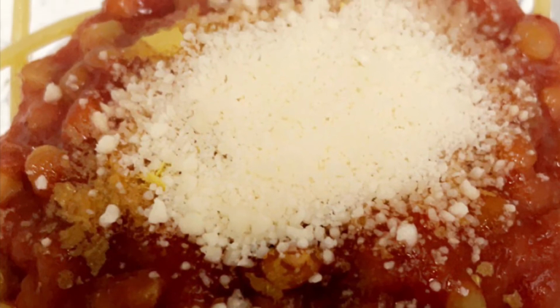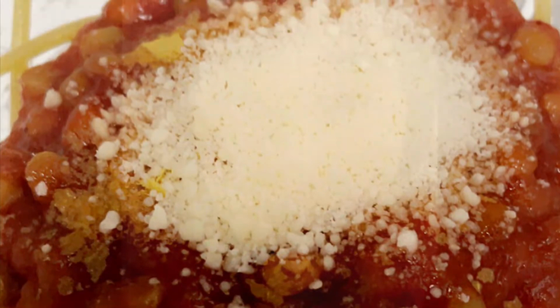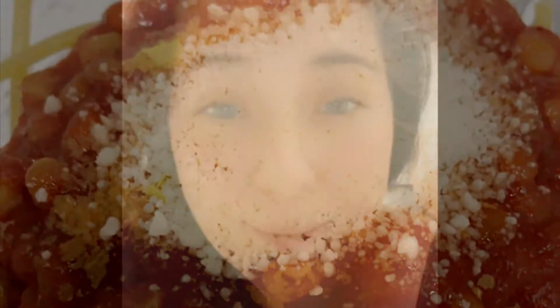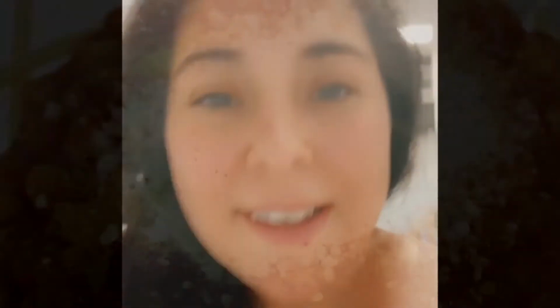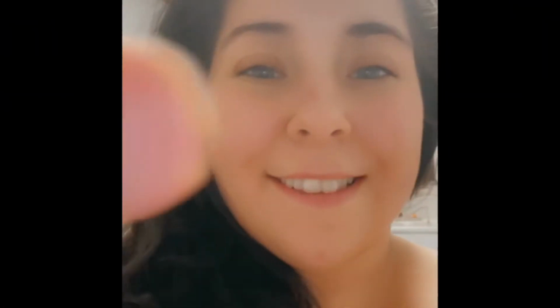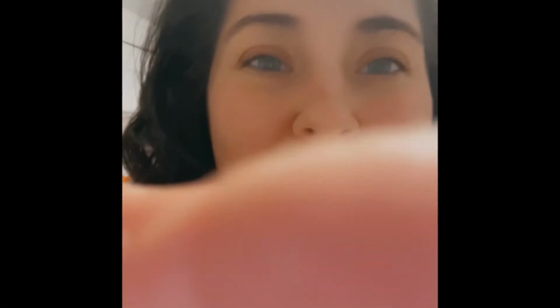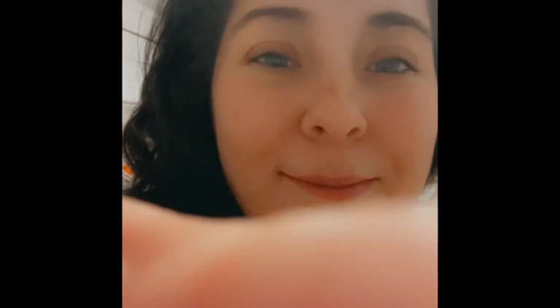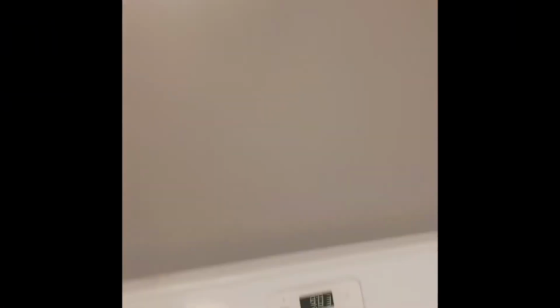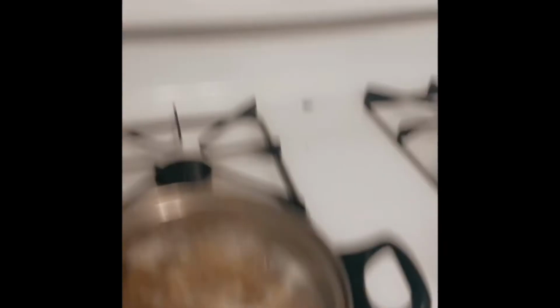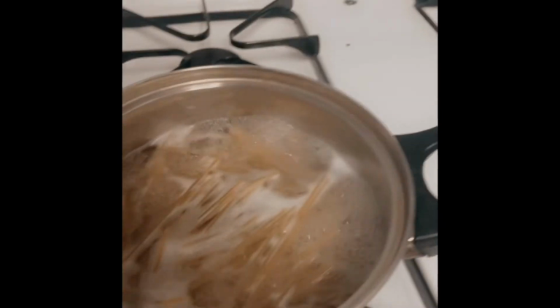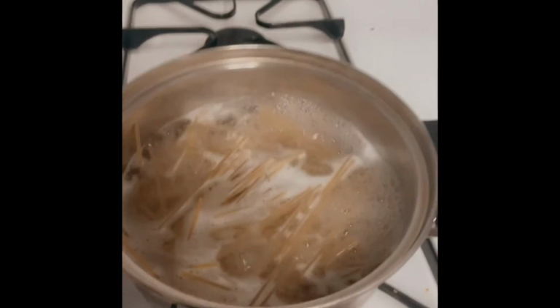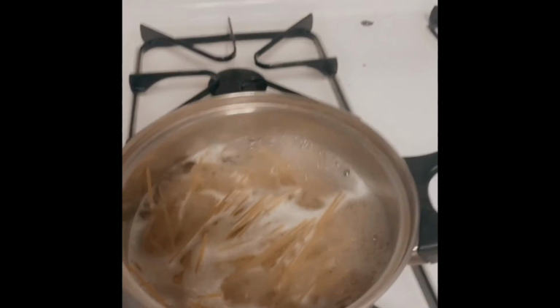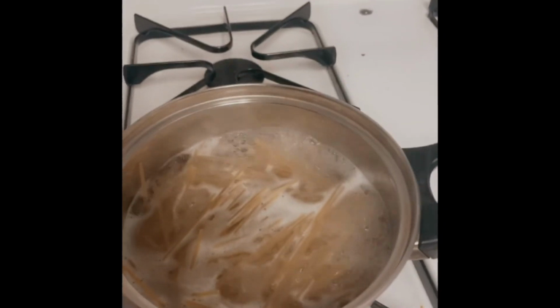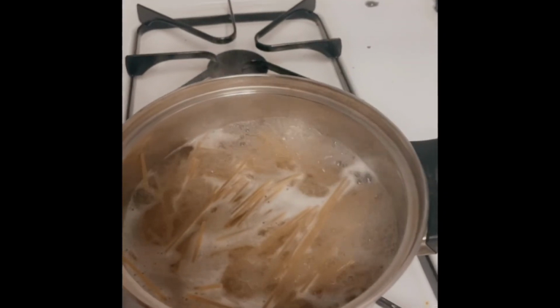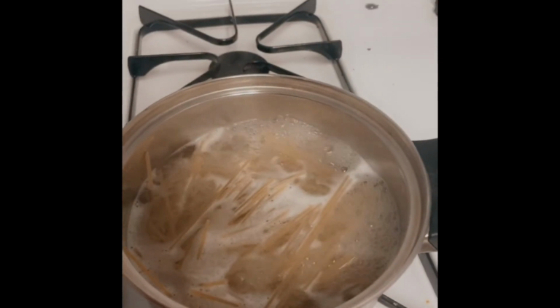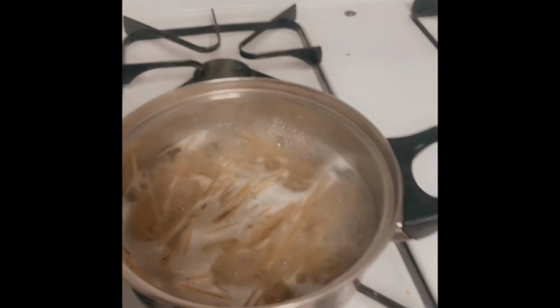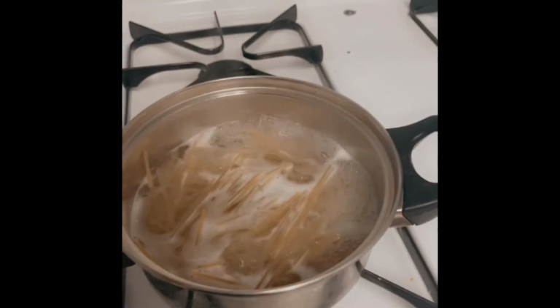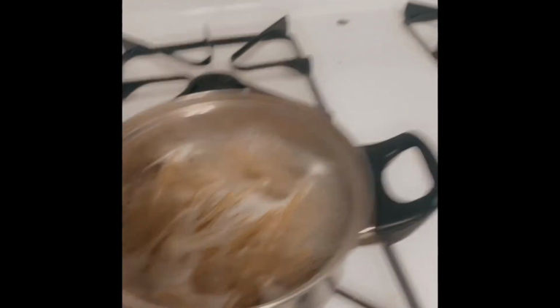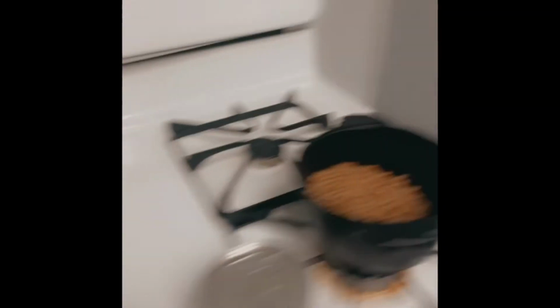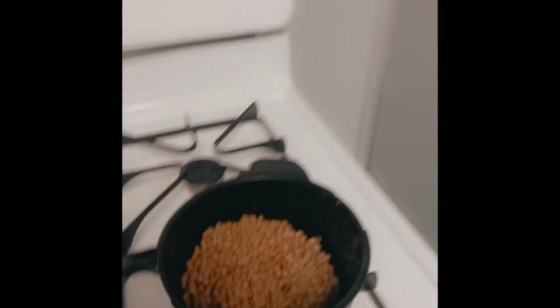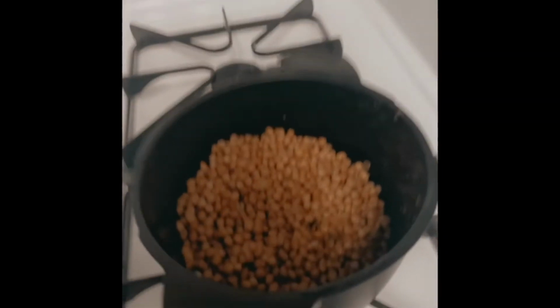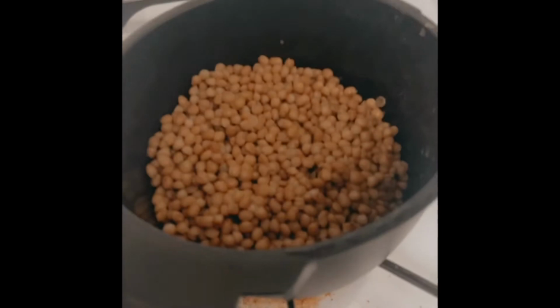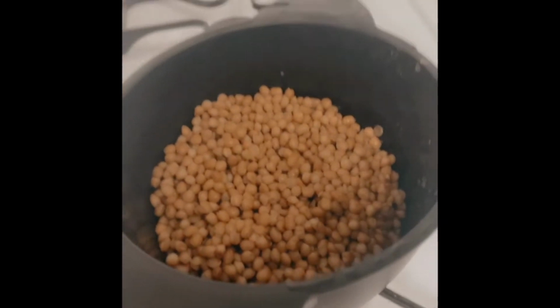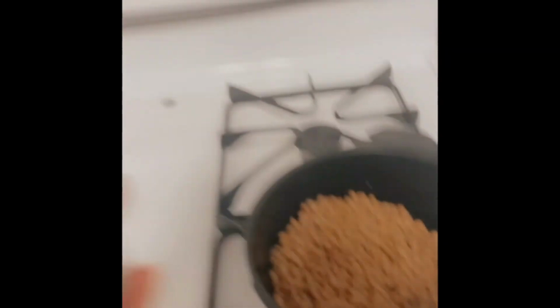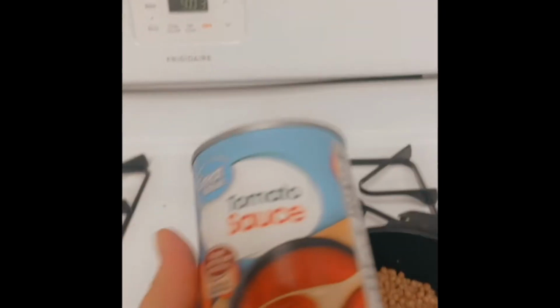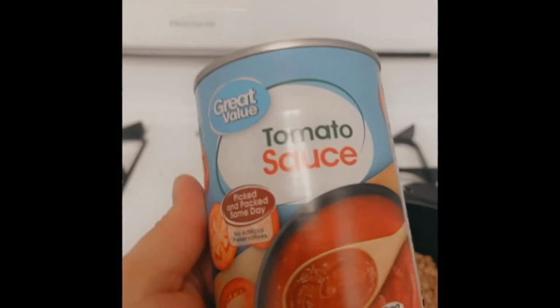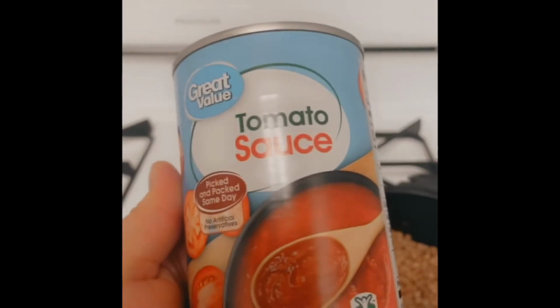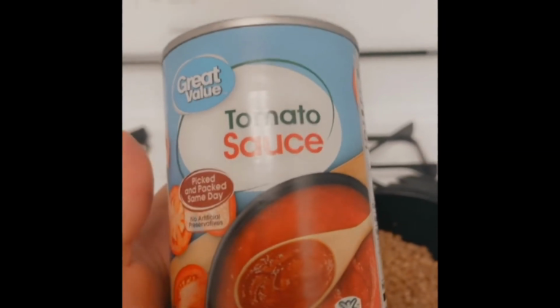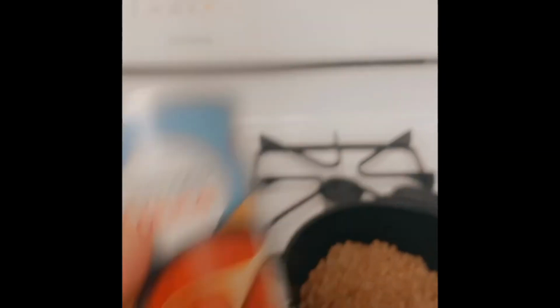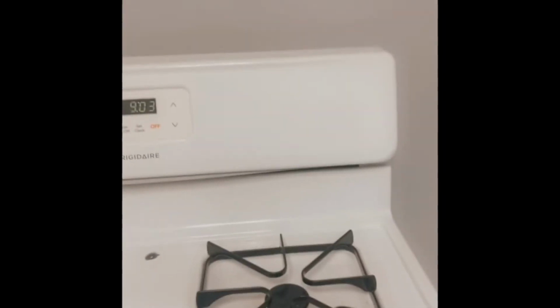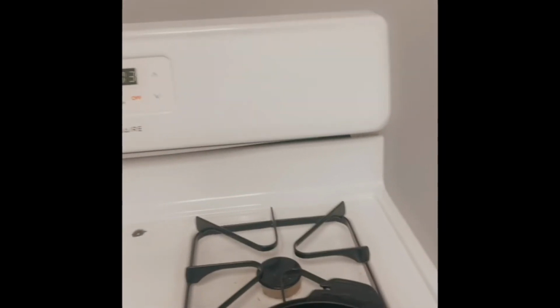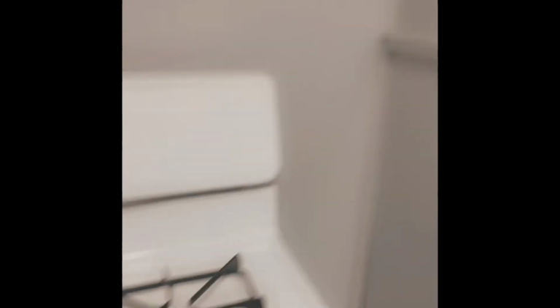Hey everybody, Caitlin here. Today we are making some Barilla Veggie Noodles. They're made with zucchini. We have some freshly drained lentils. We're going to mix it with tomato sauce and spices.